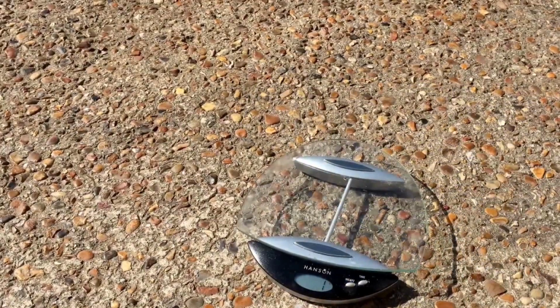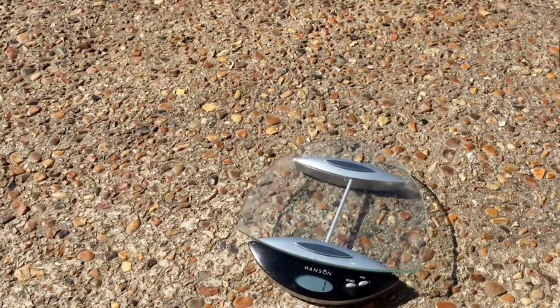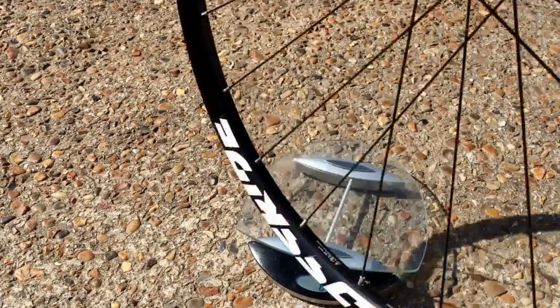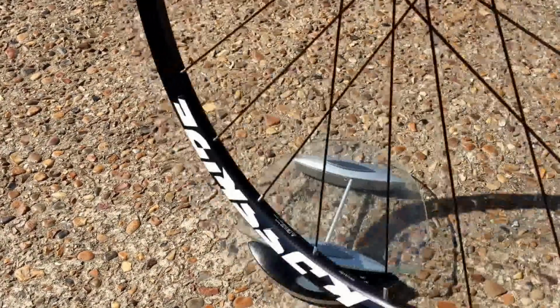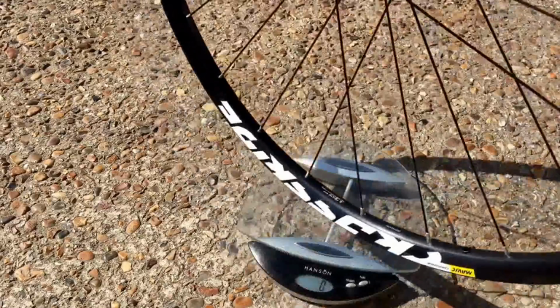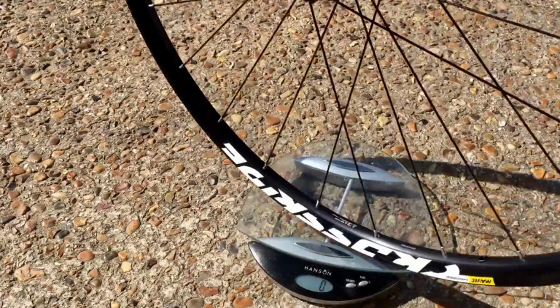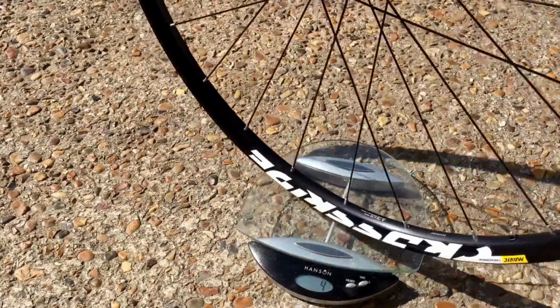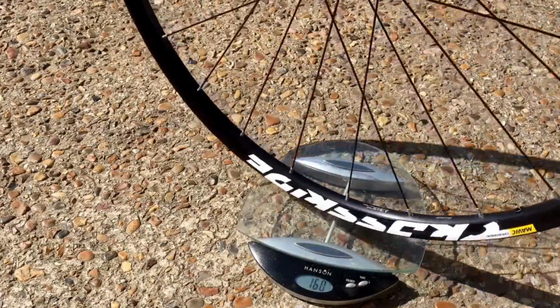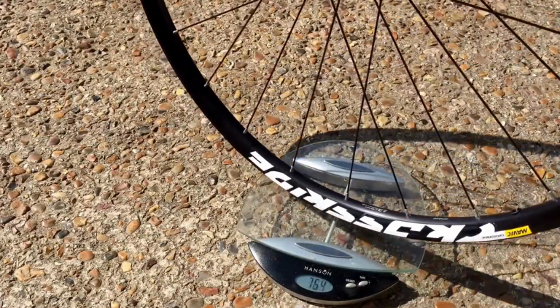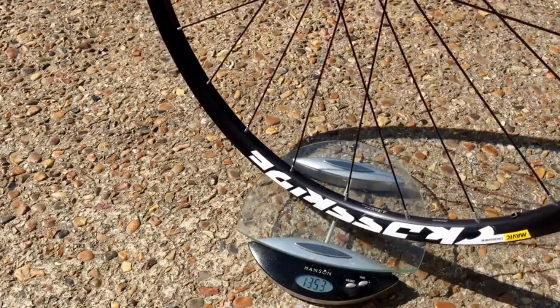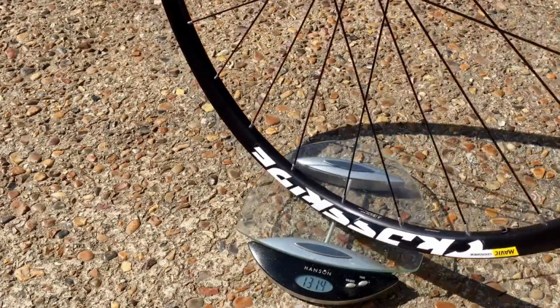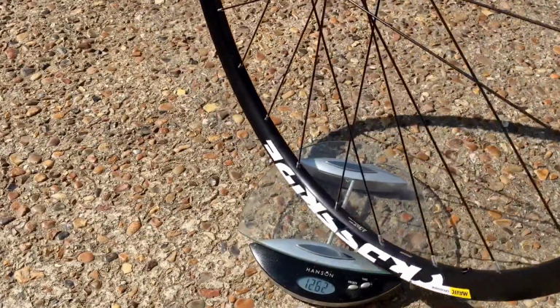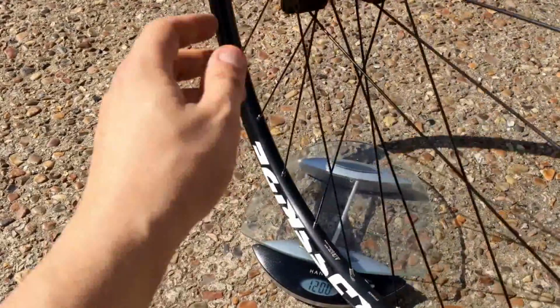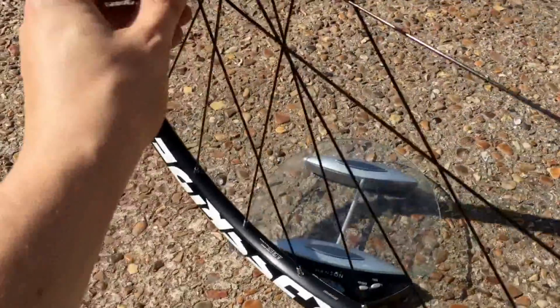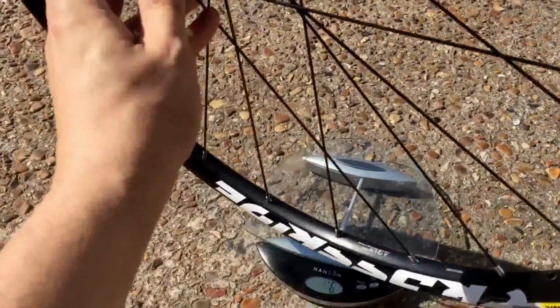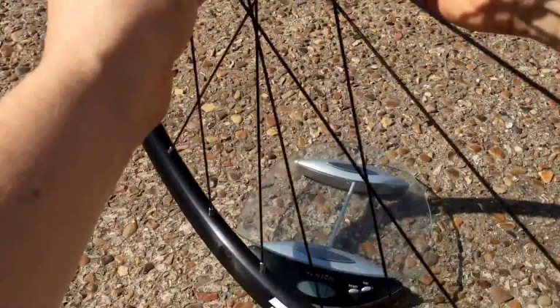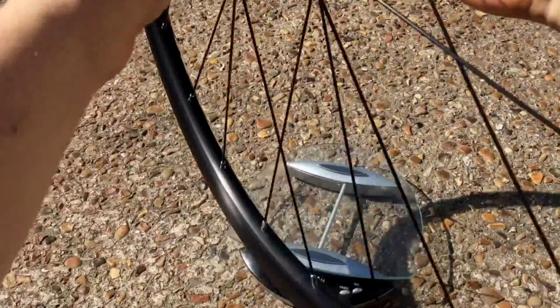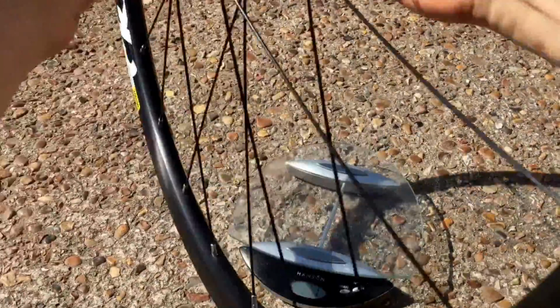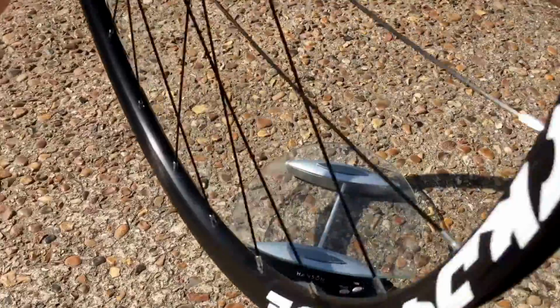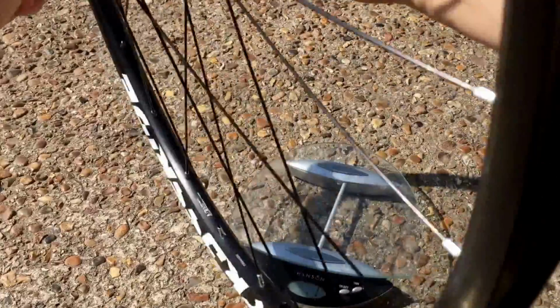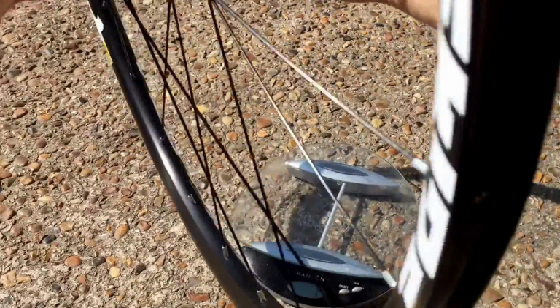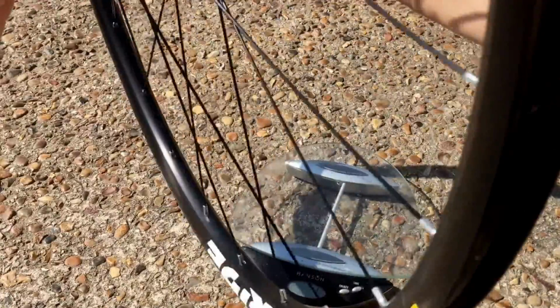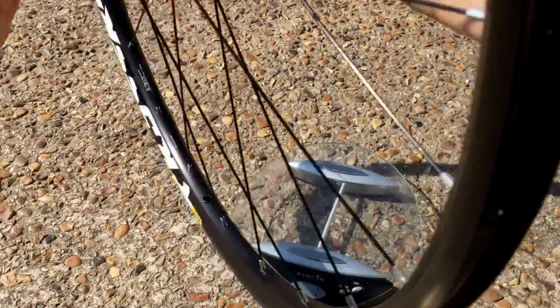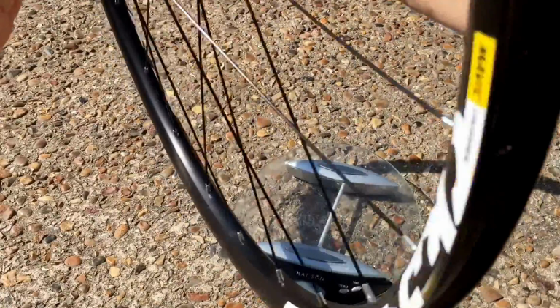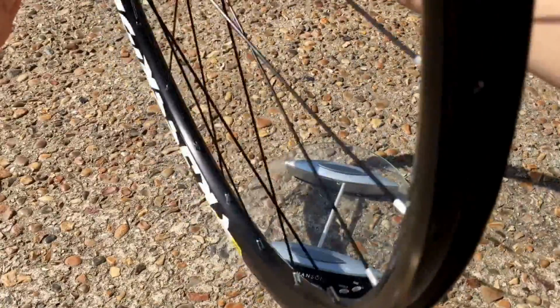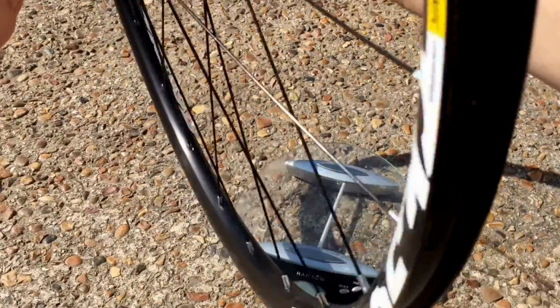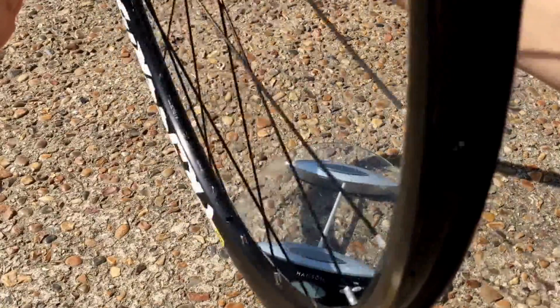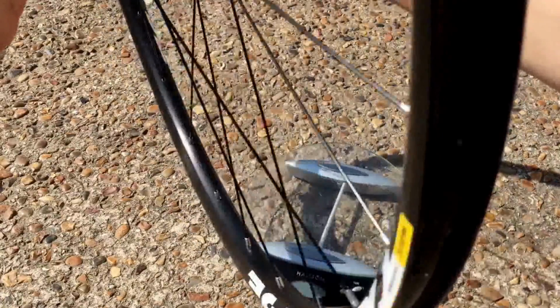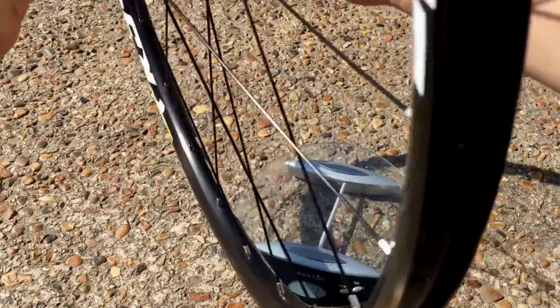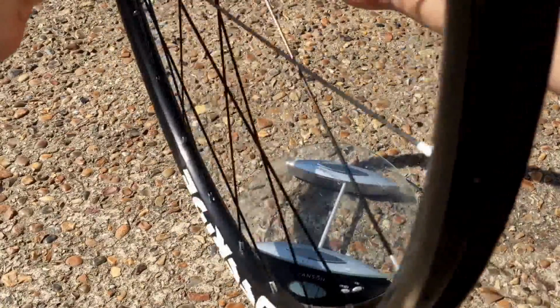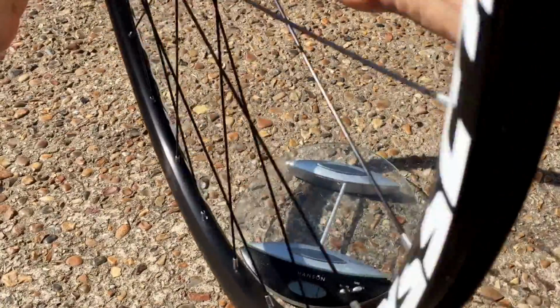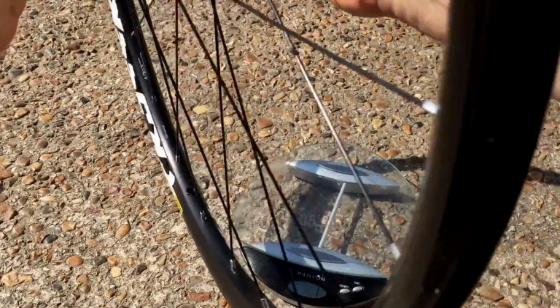There you go, thanks for watching. This is what the entry-level Mavic wheels look like. See you next time.